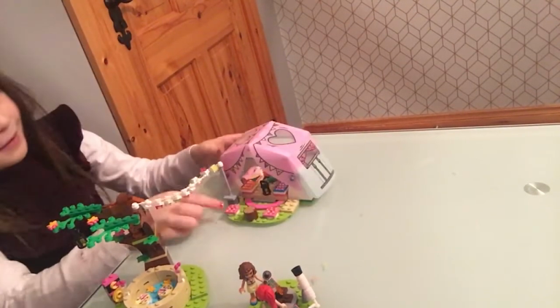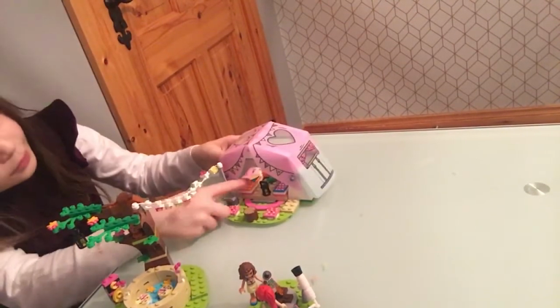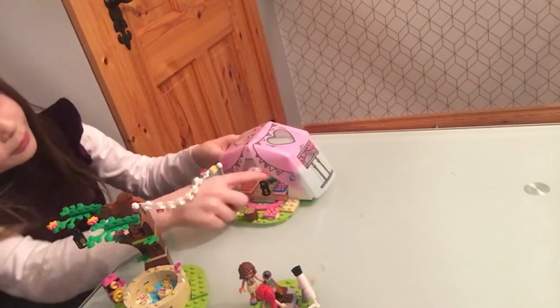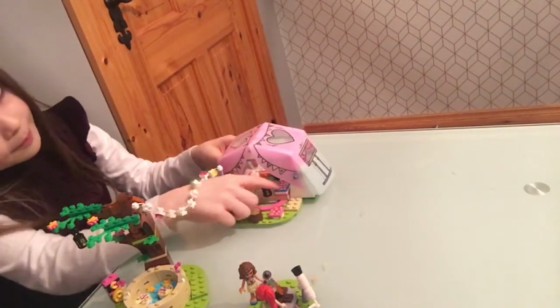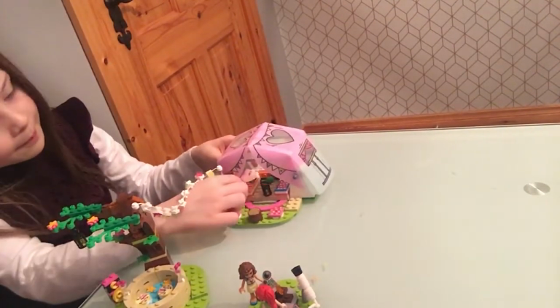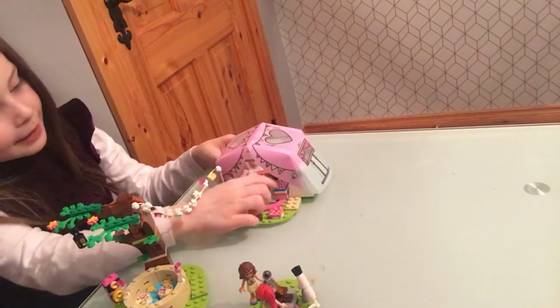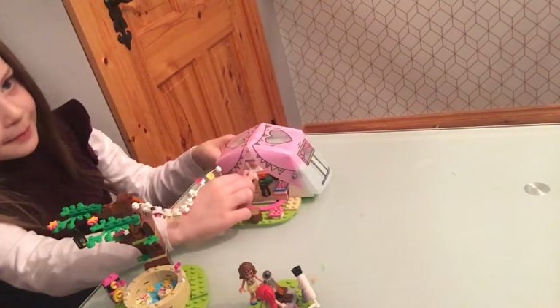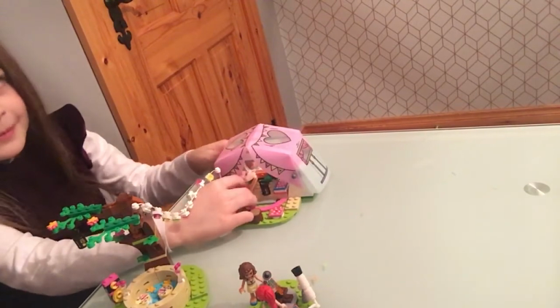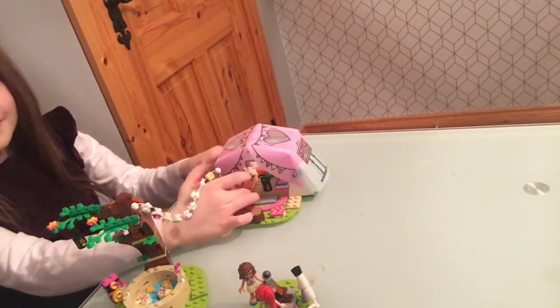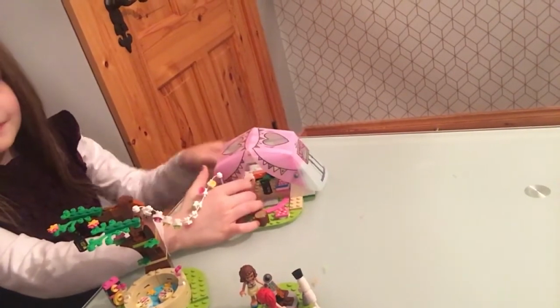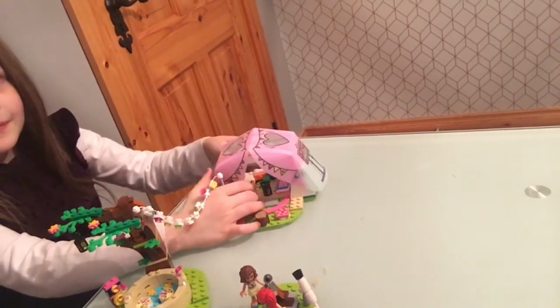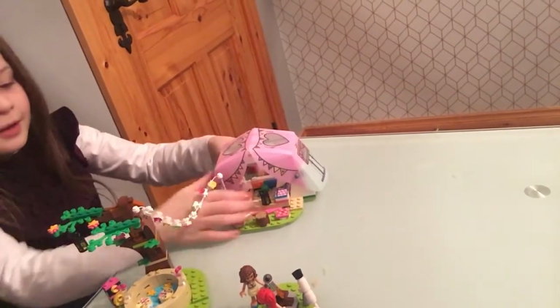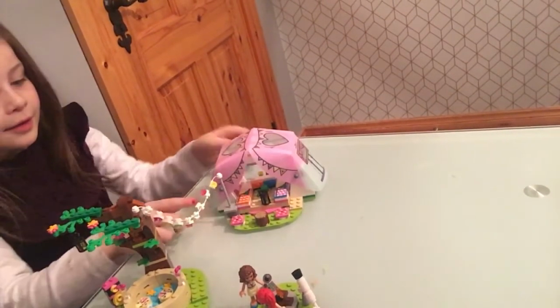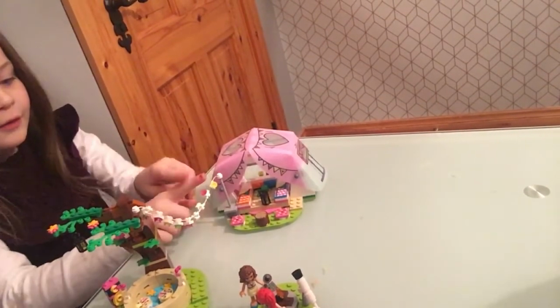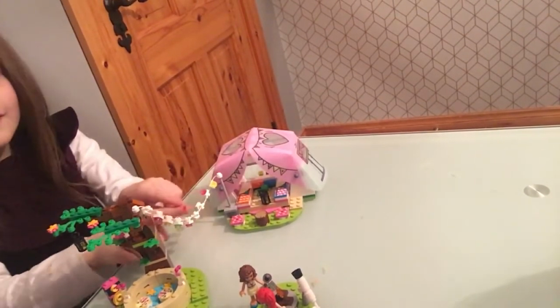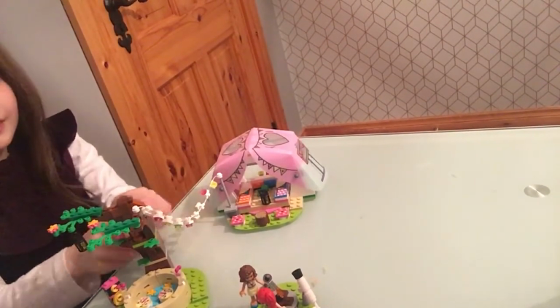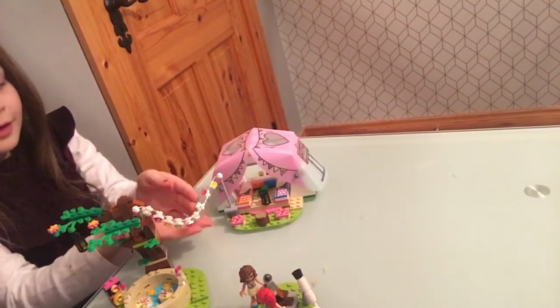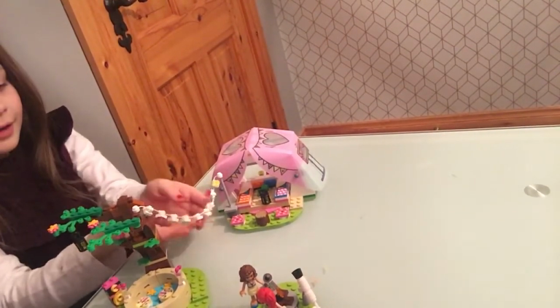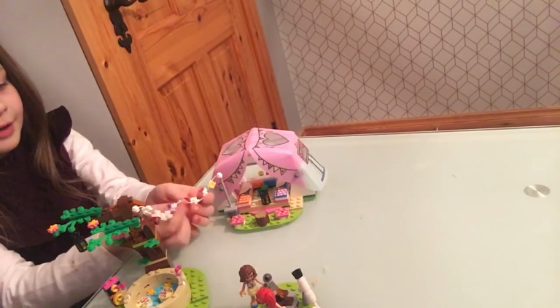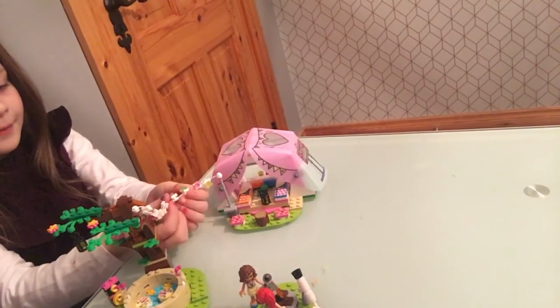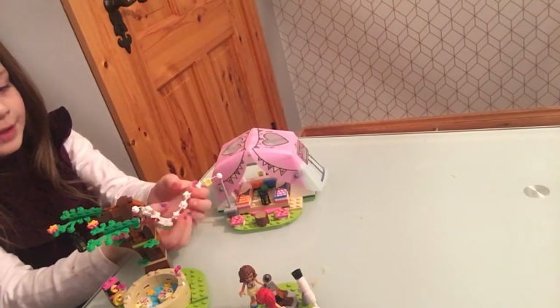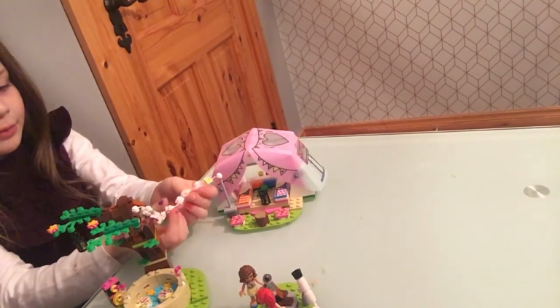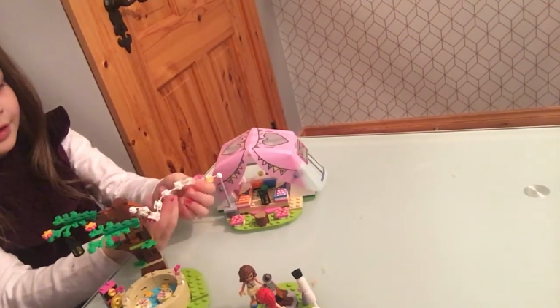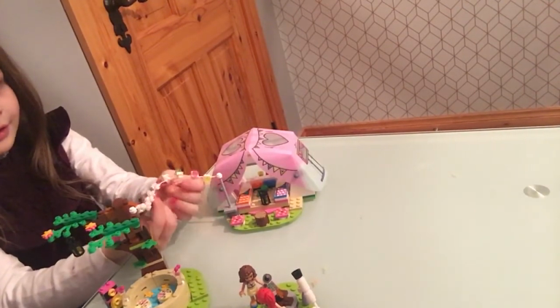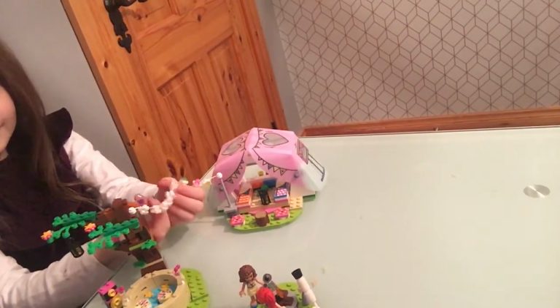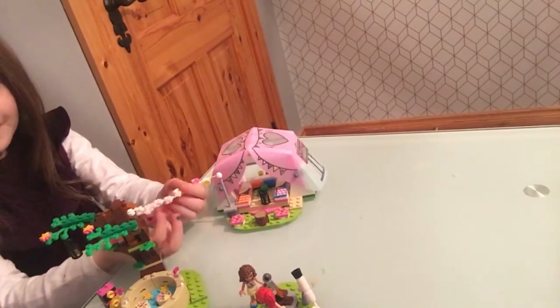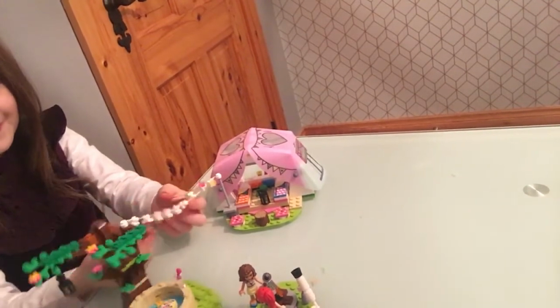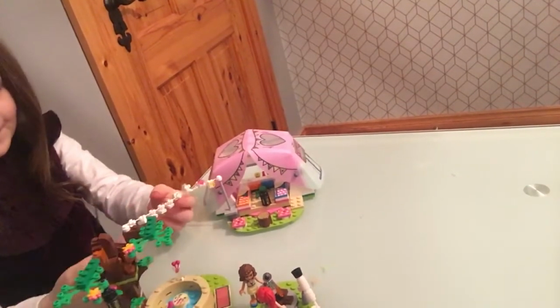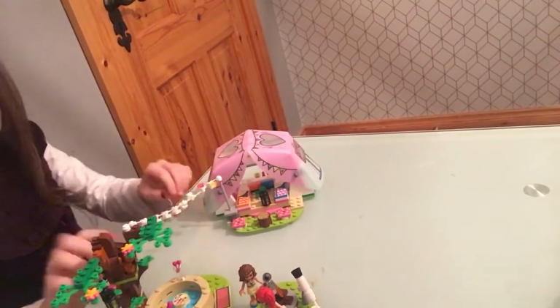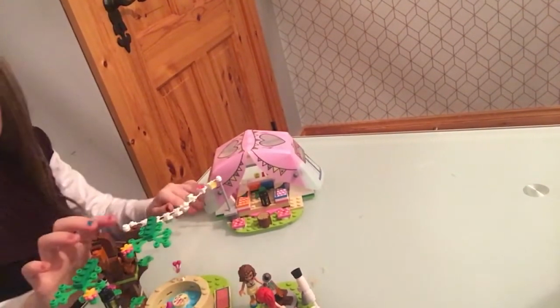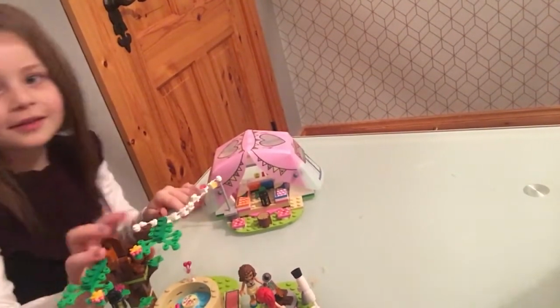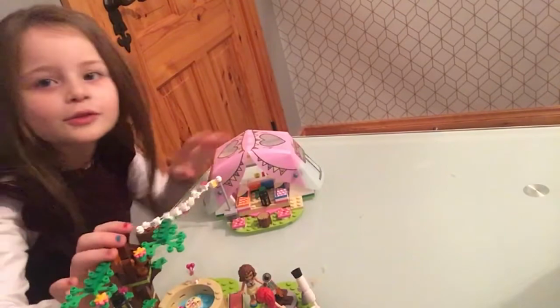There's two little beds and I love the little lights. They're so pretty and colorful. They hang onto the tree.